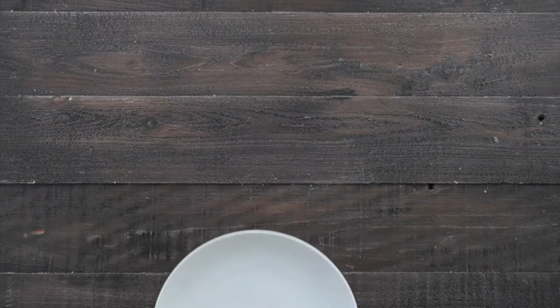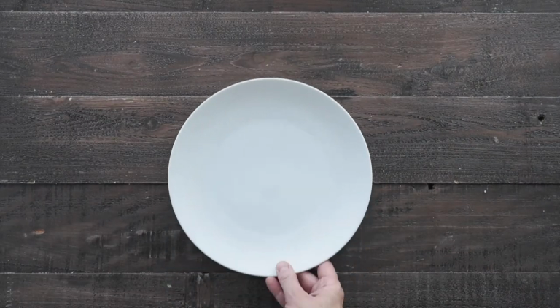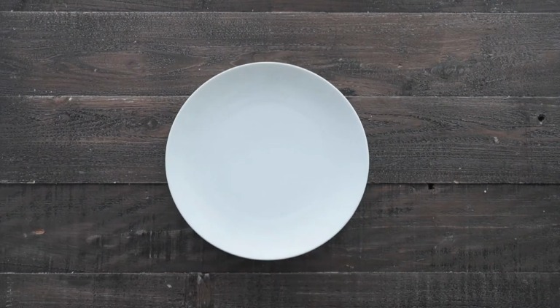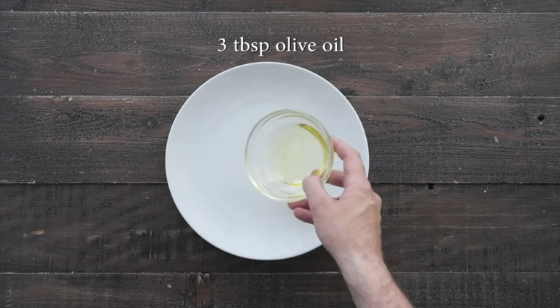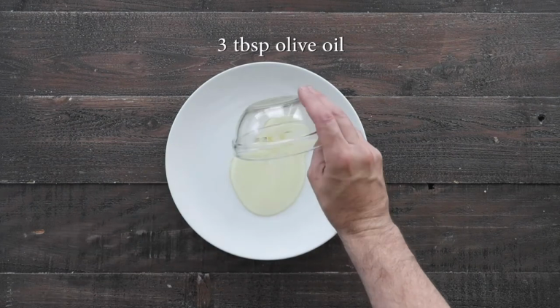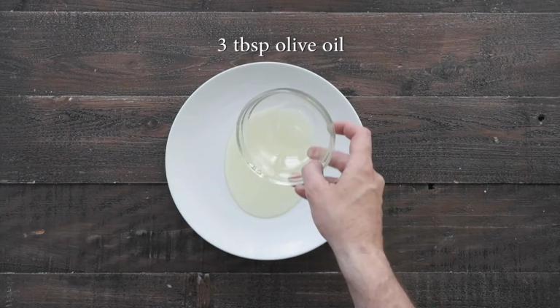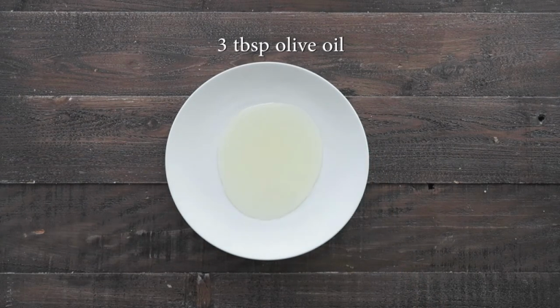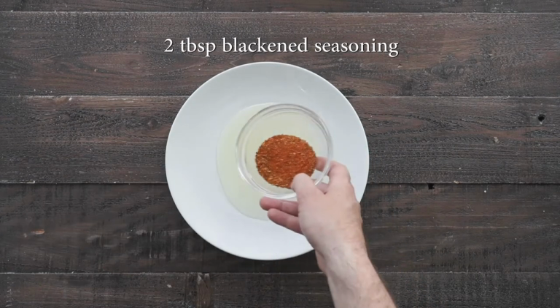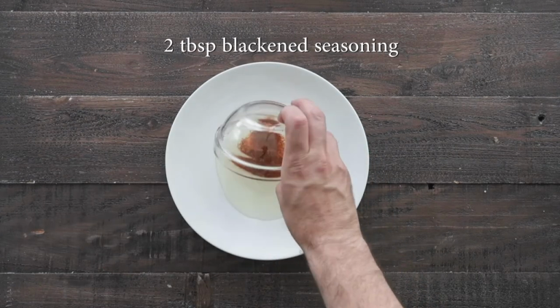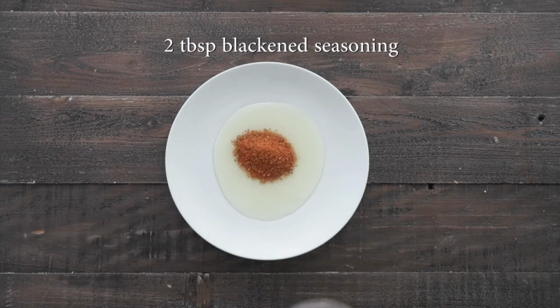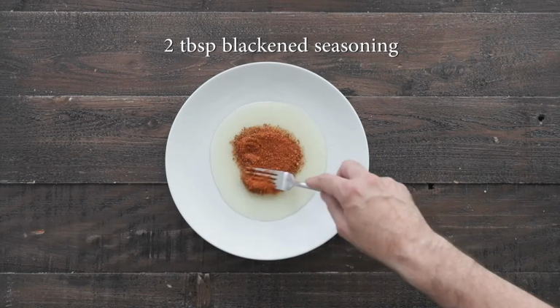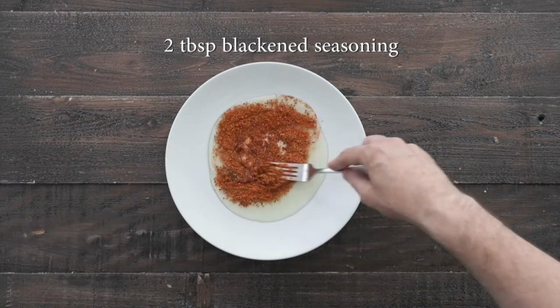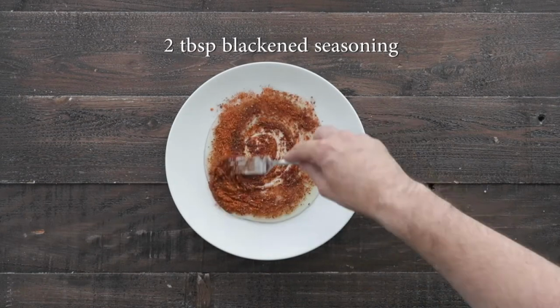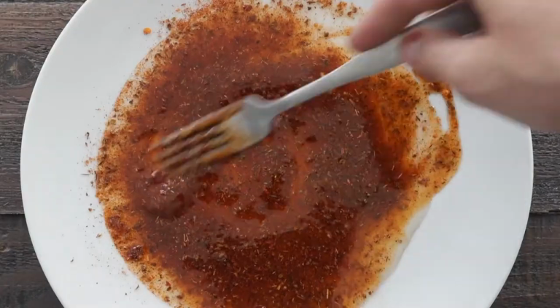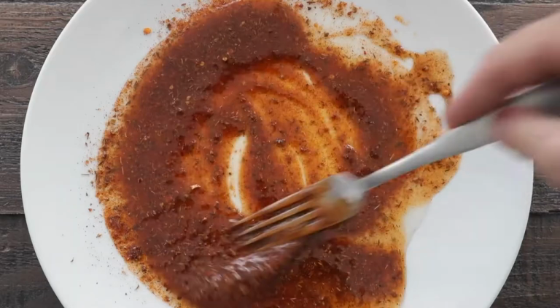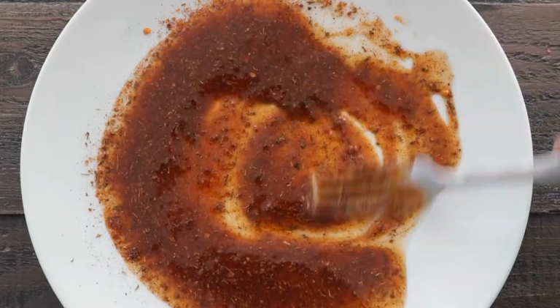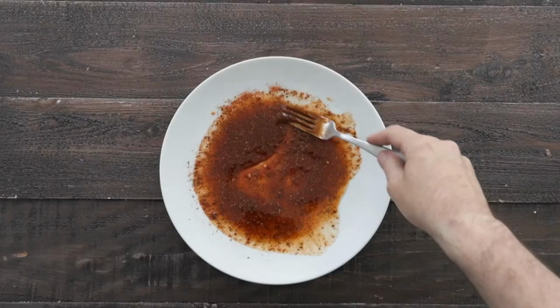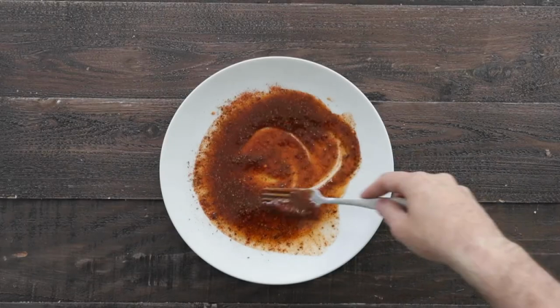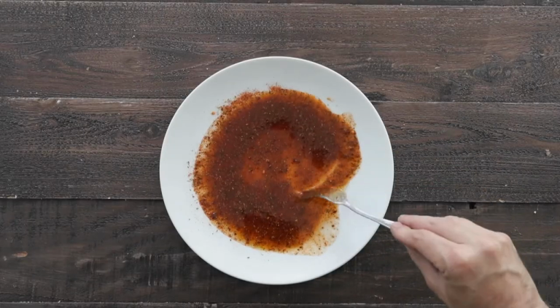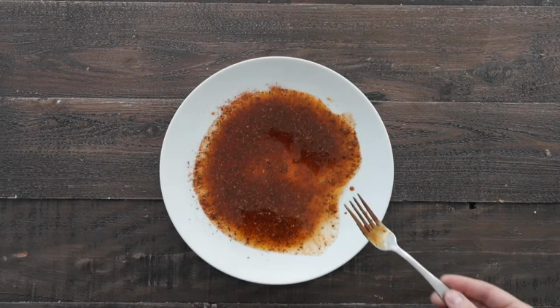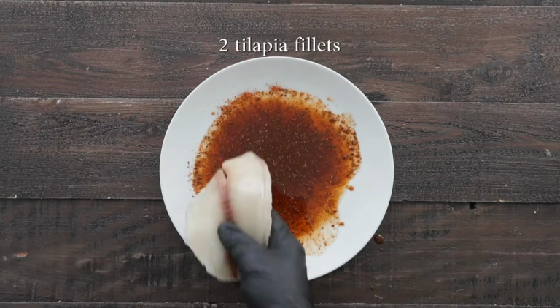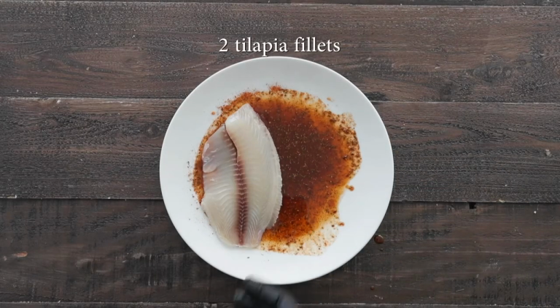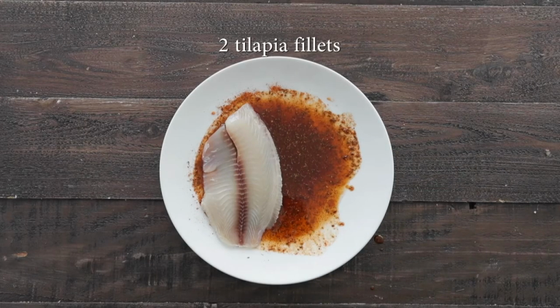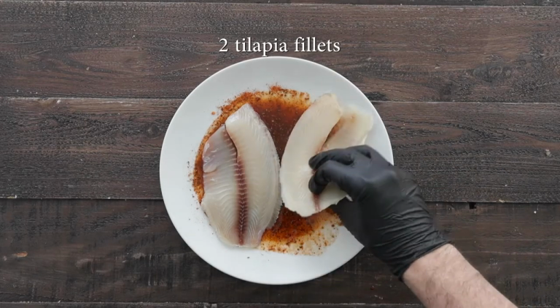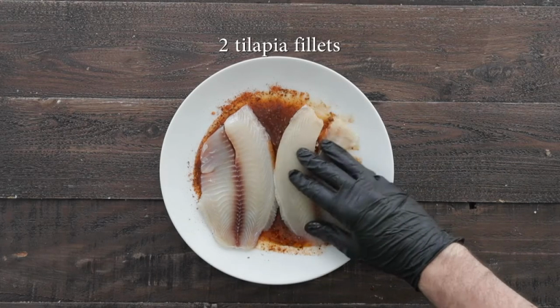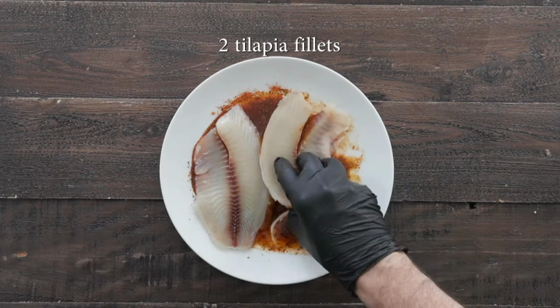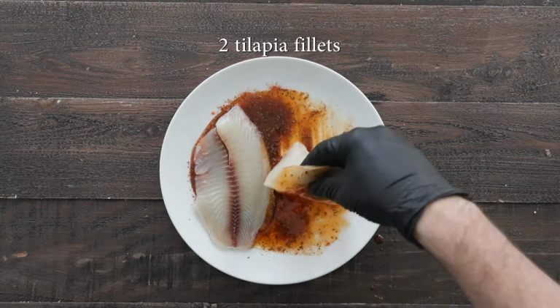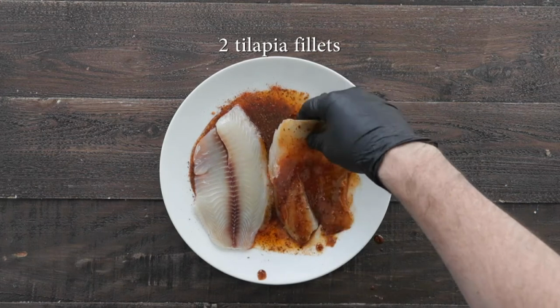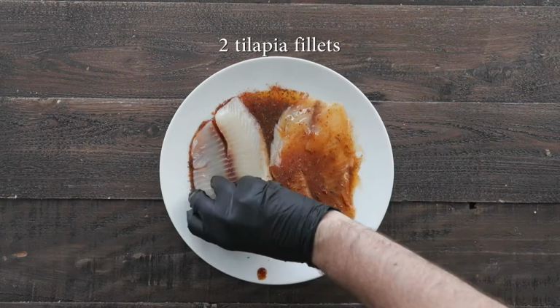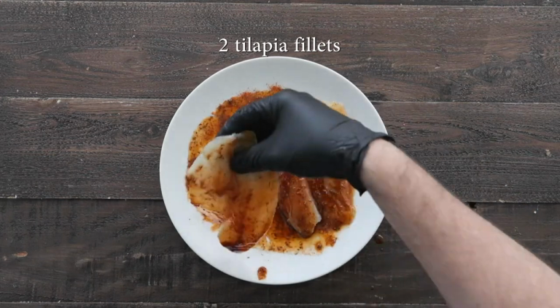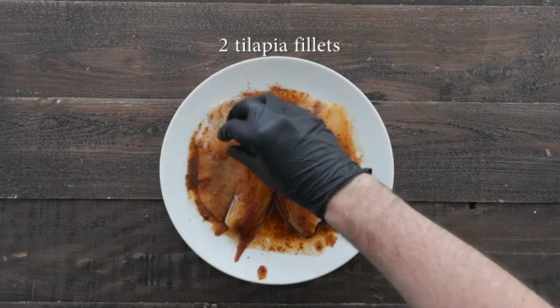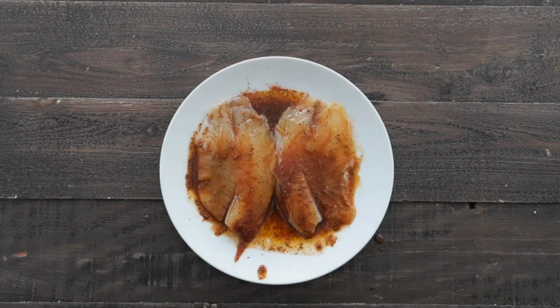Set it to the side, and then on a plate, I'm gonna add some olive oil and then a delicious Two Brothers blackened seasoning. Mix it in completely into the oil, and then I have a few fresh tilapia fish fillets that I'm going to completely coat on both sides.